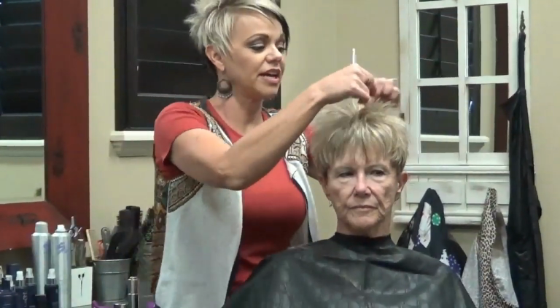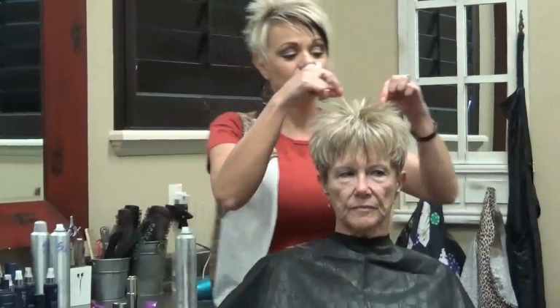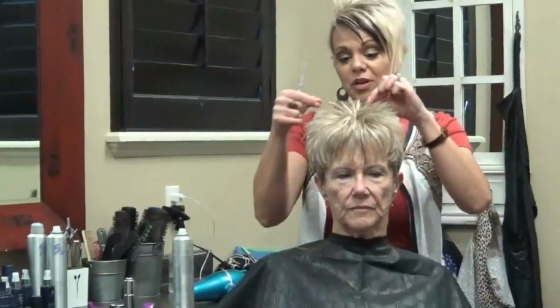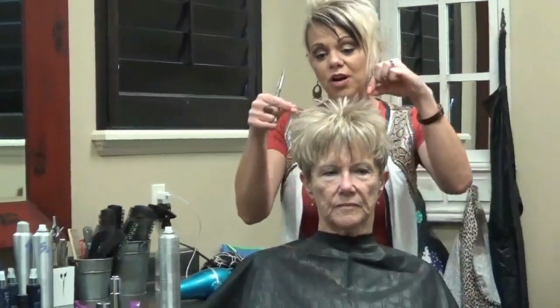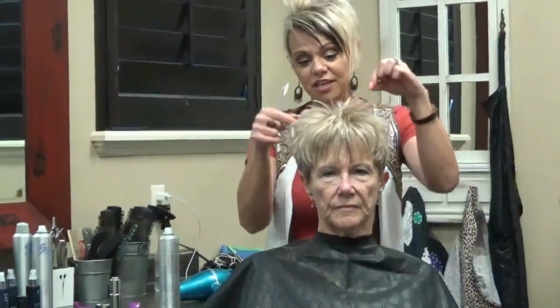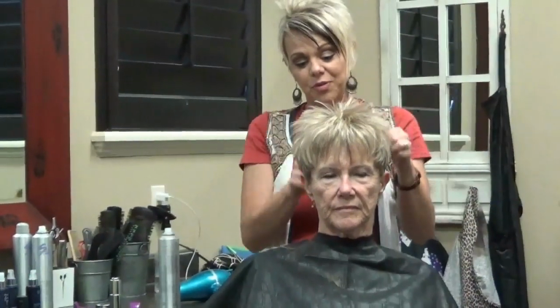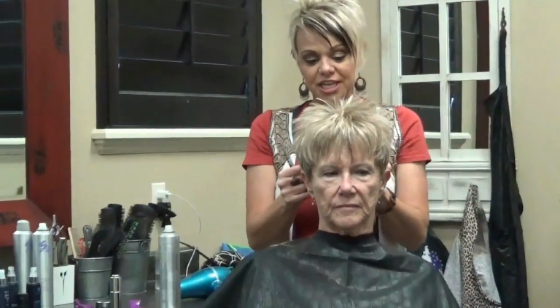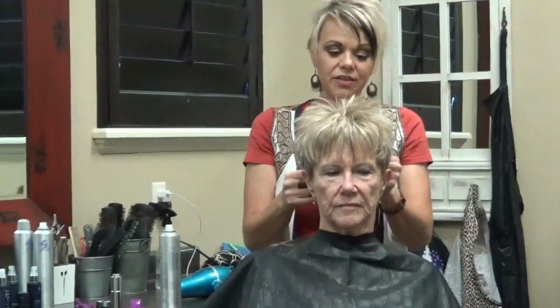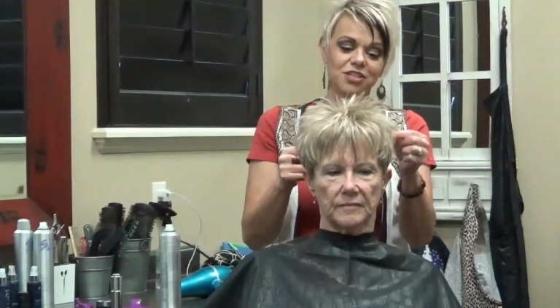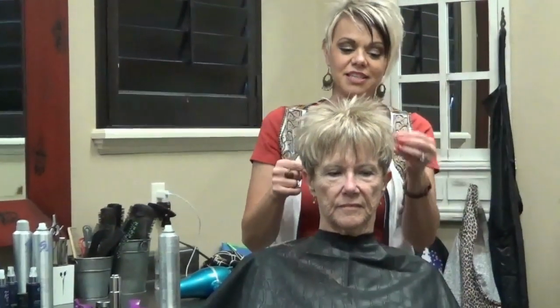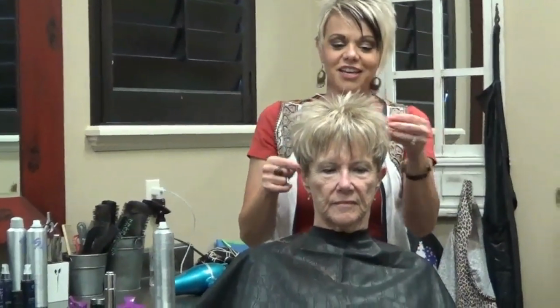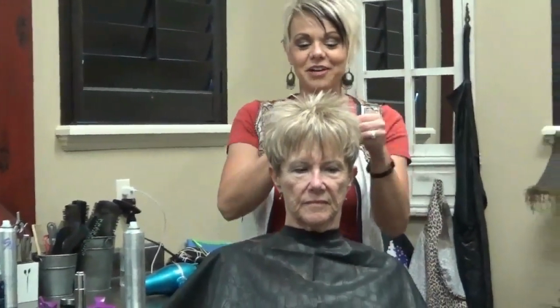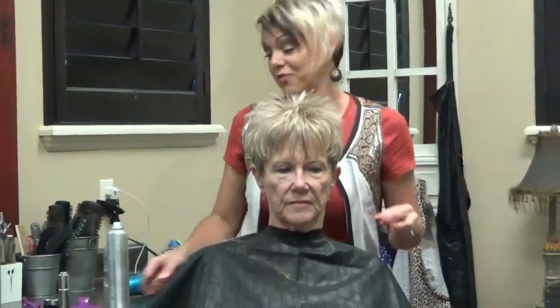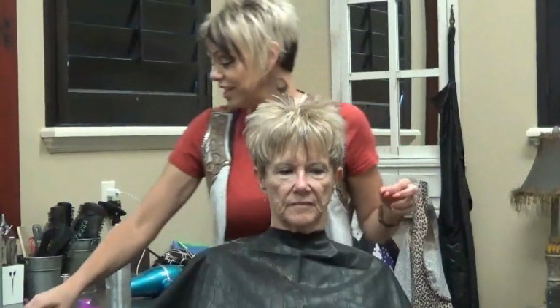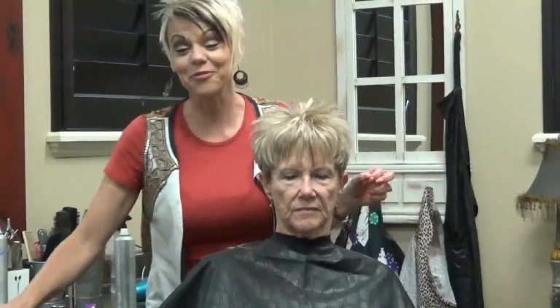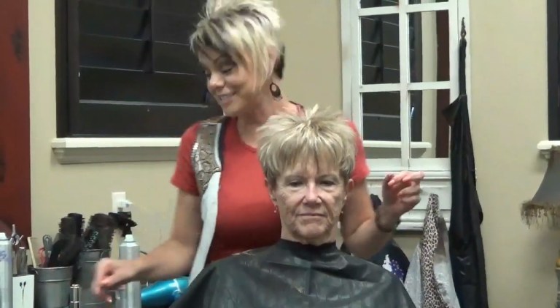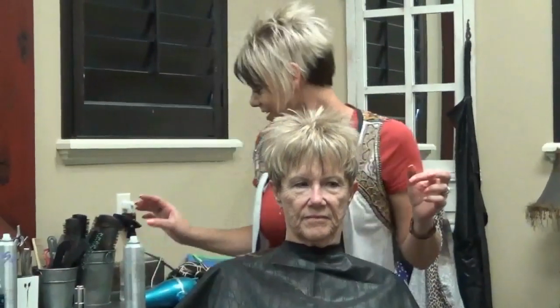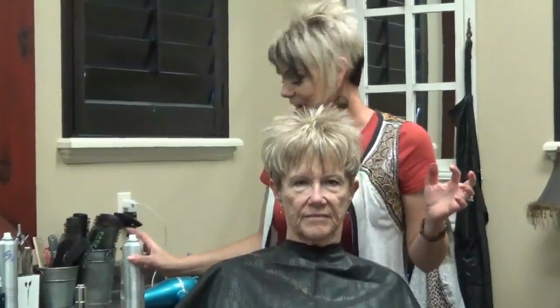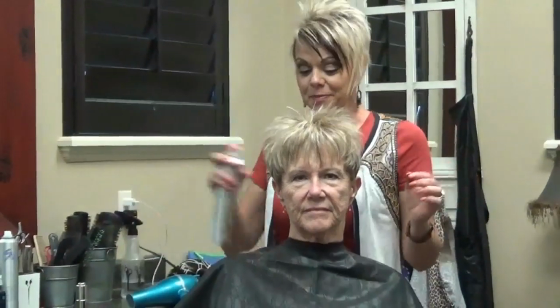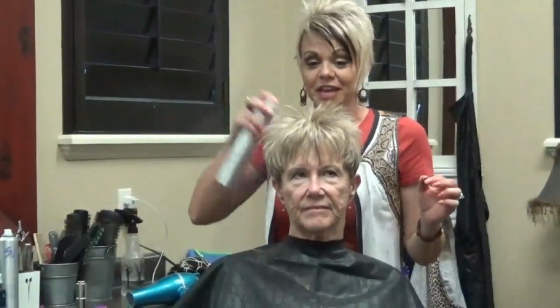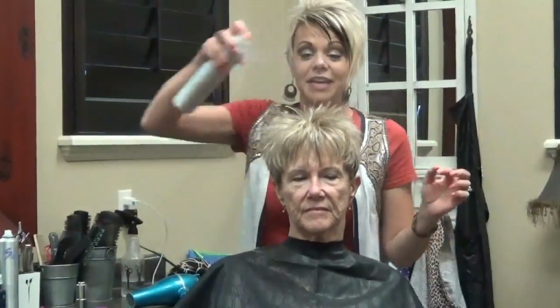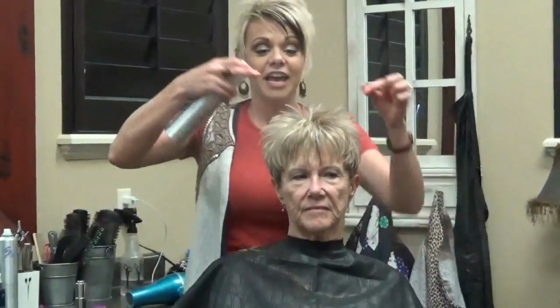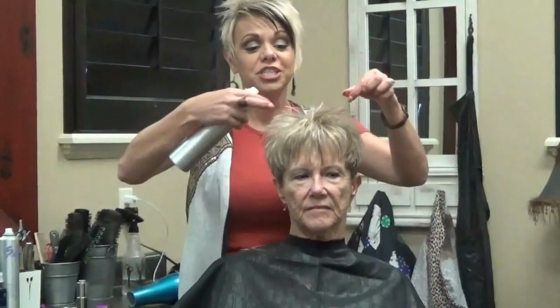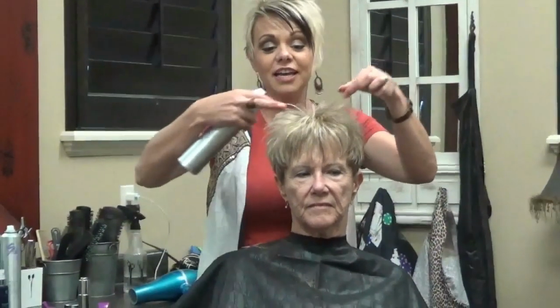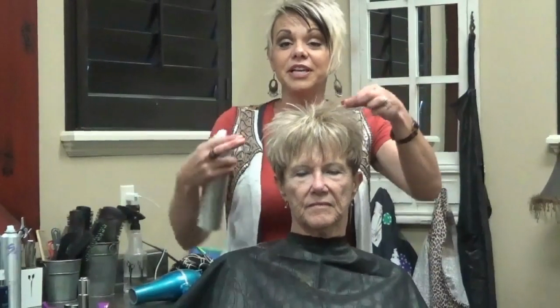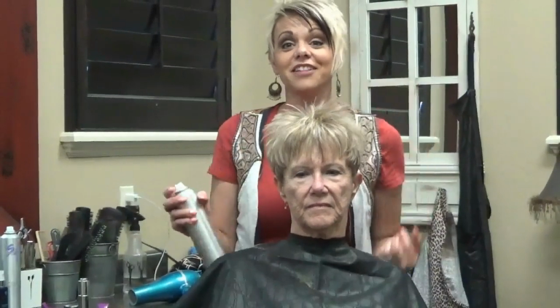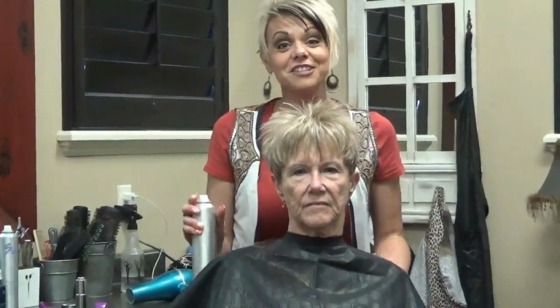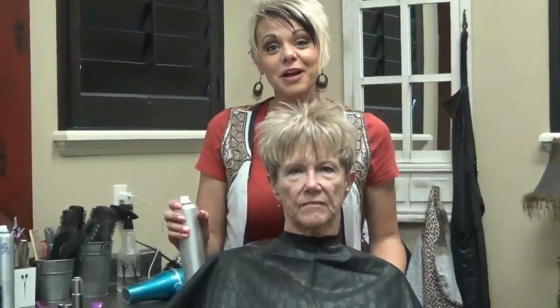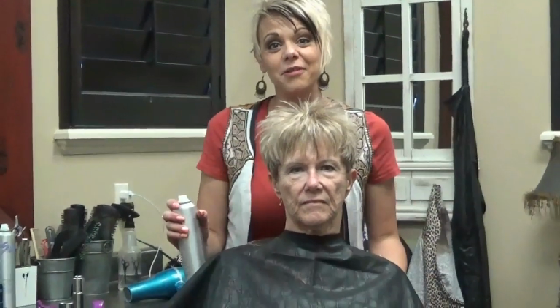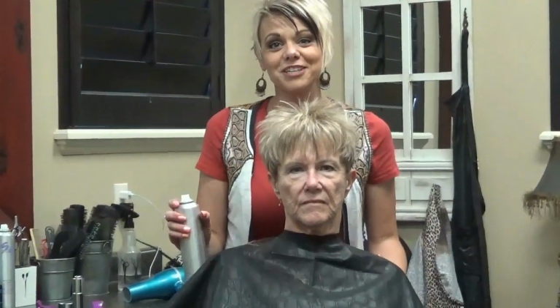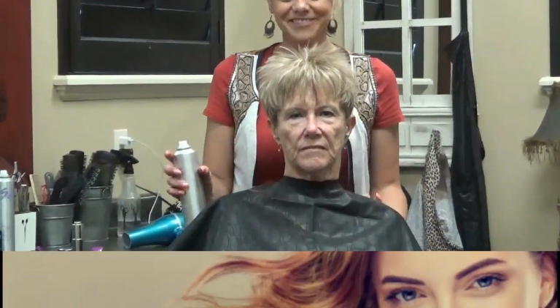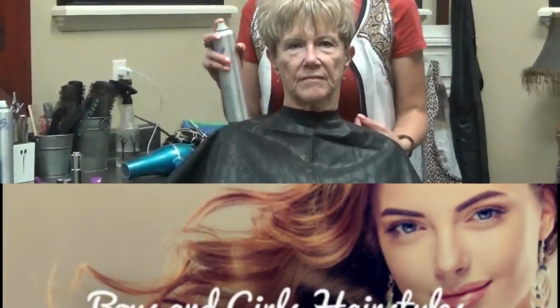Thank you so much for watching. We appreciate Judy letting us do this and that she comes all the way from California — it was so fun to meet her. Please like, share, and subscribe, and we will talk to you guys soon. Thank you, bye!